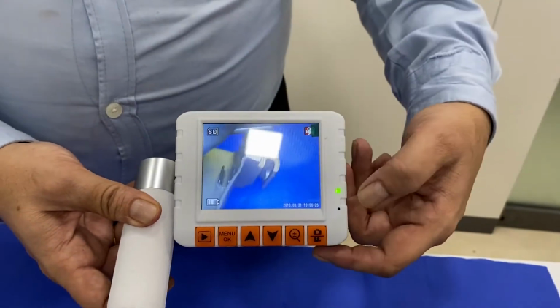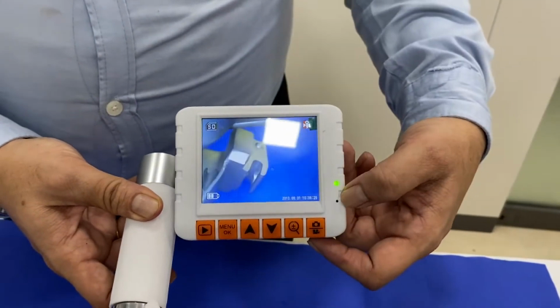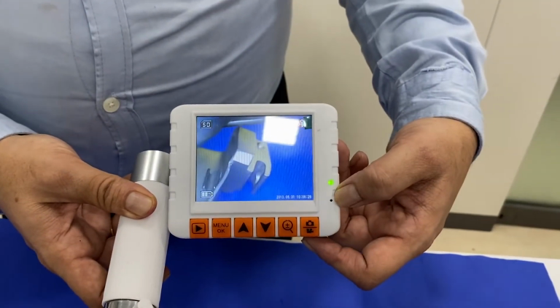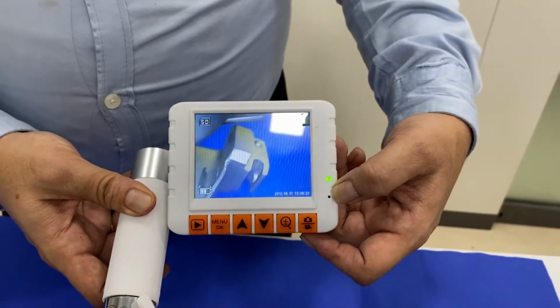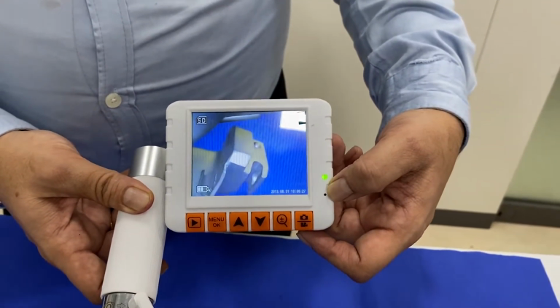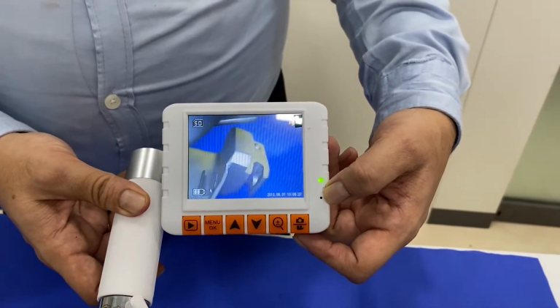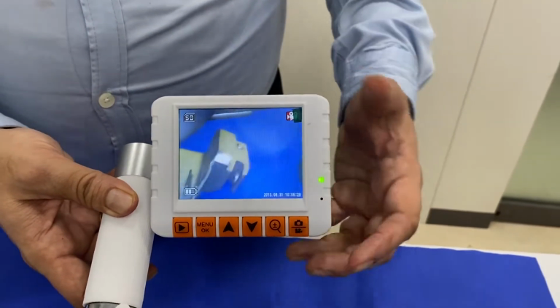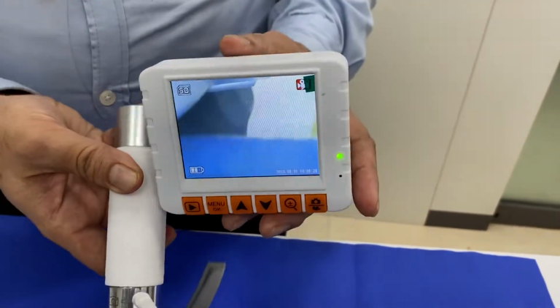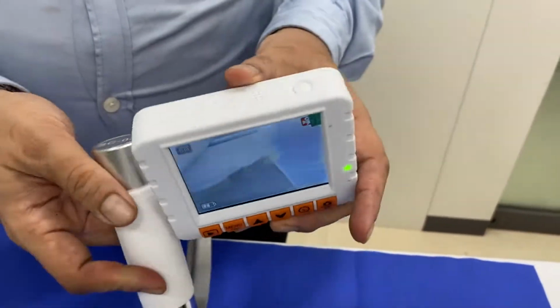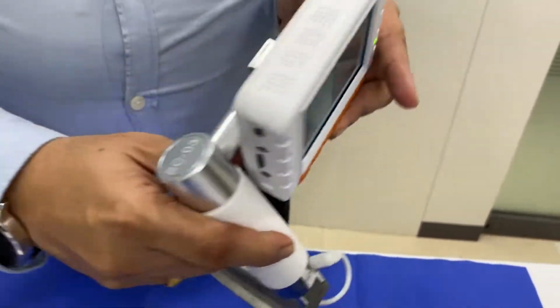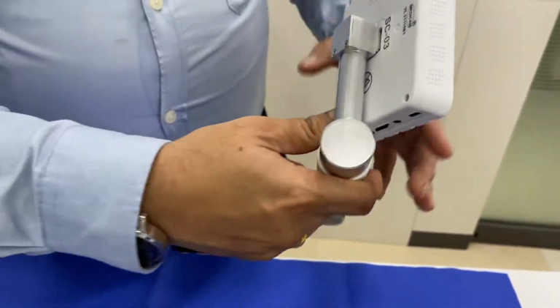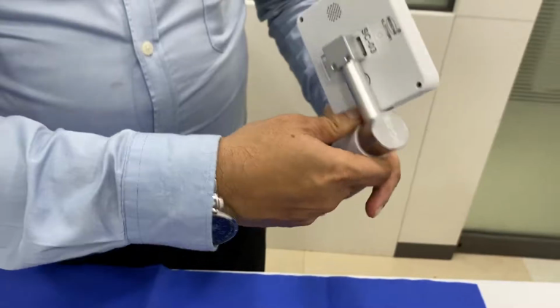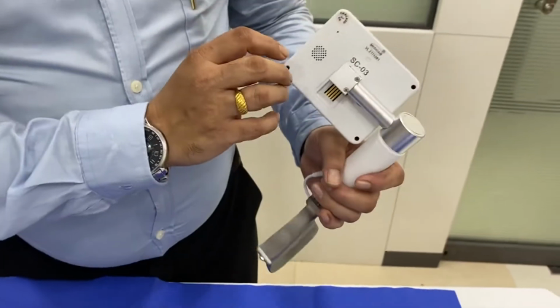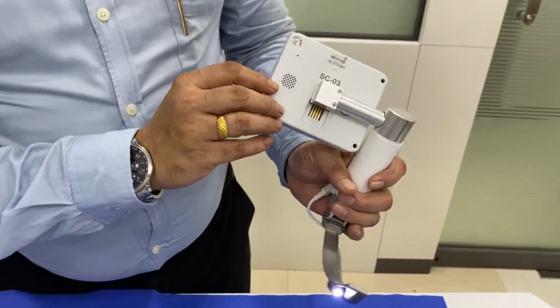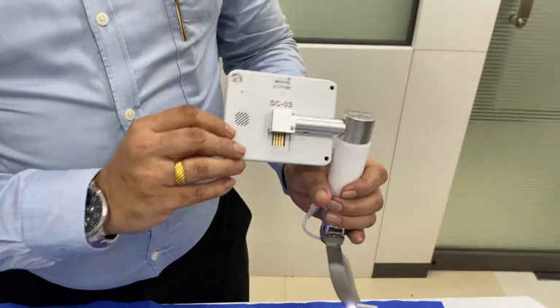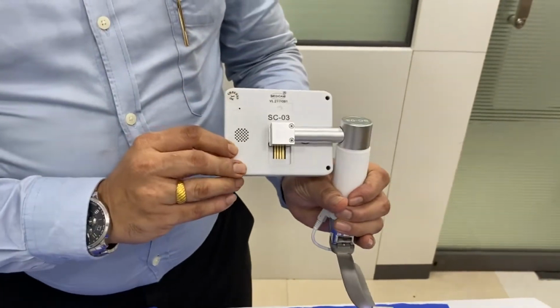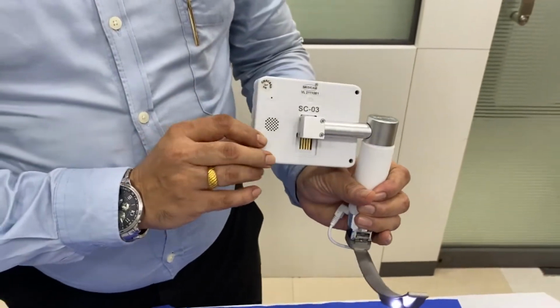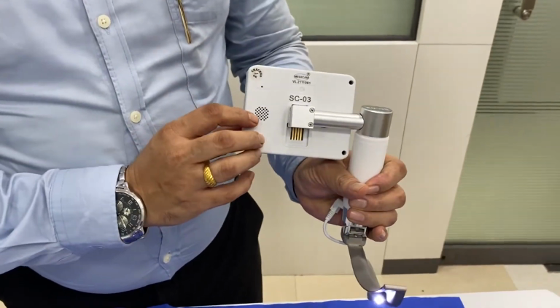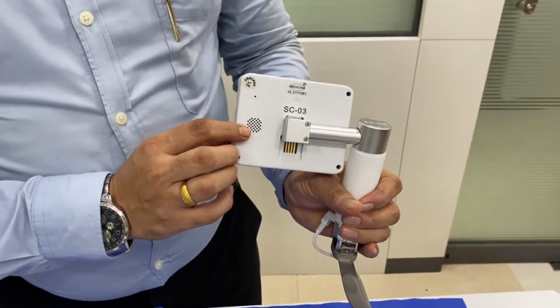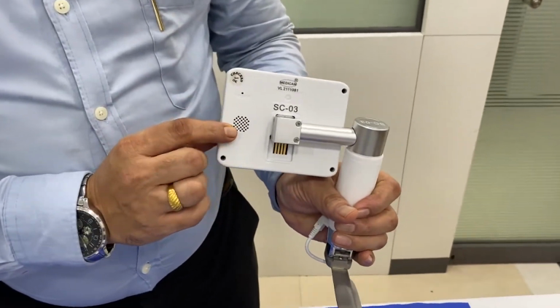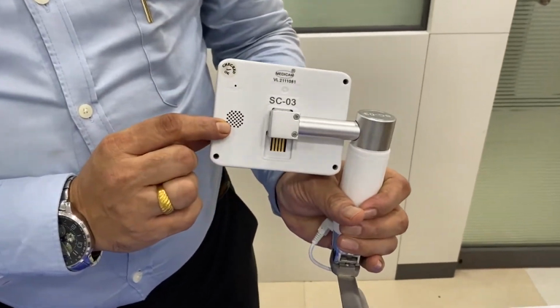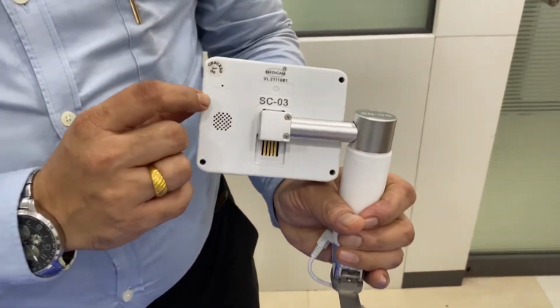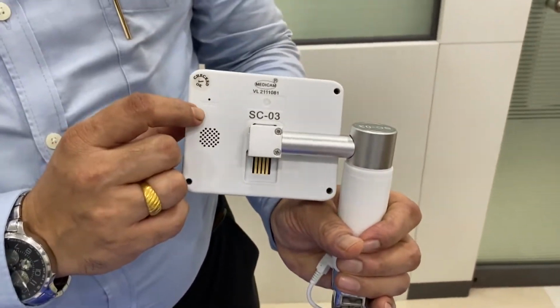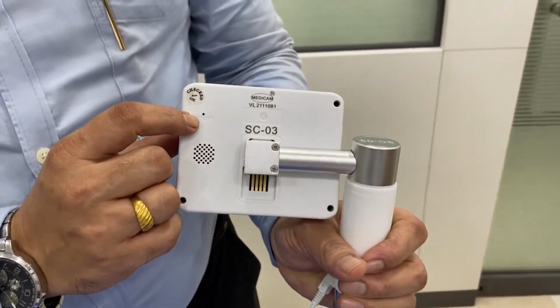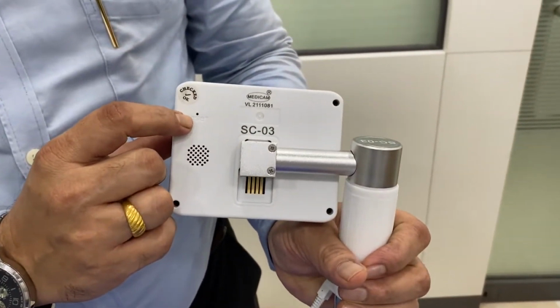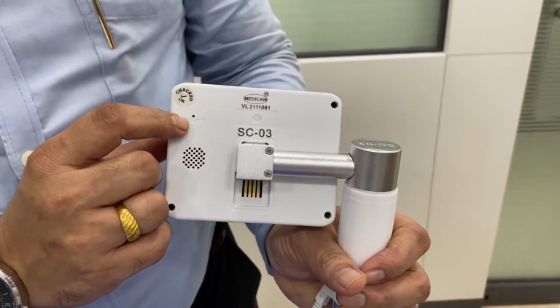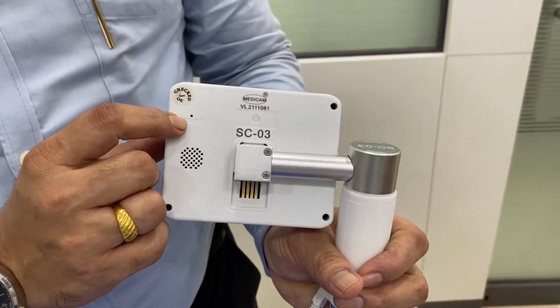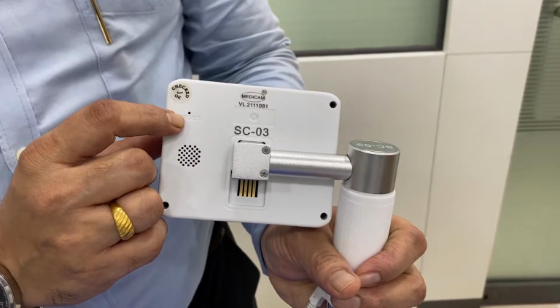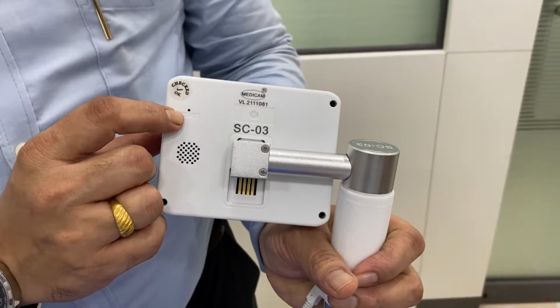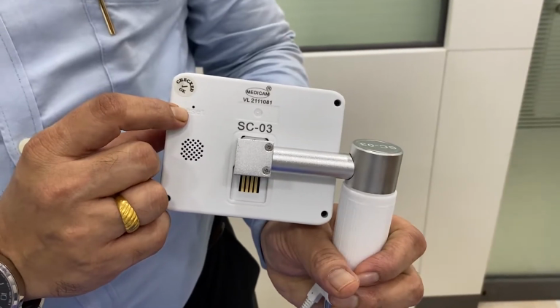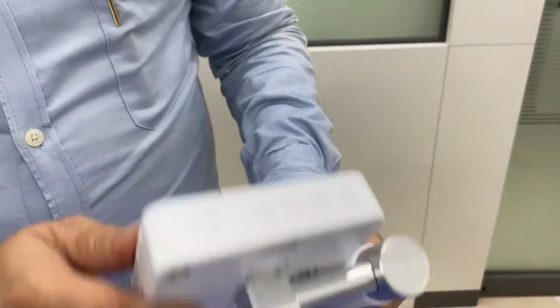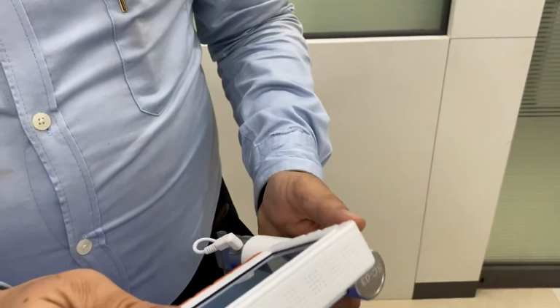There is a small microphone on the screen. On the back, you can see there is a speaker. And this is the hard reboot button for the screen.